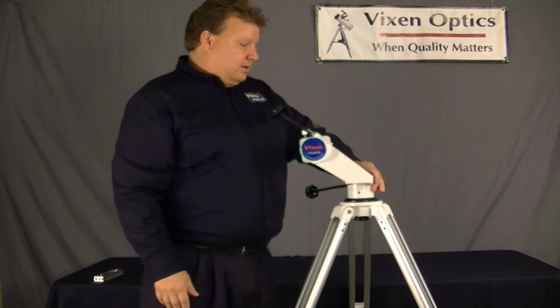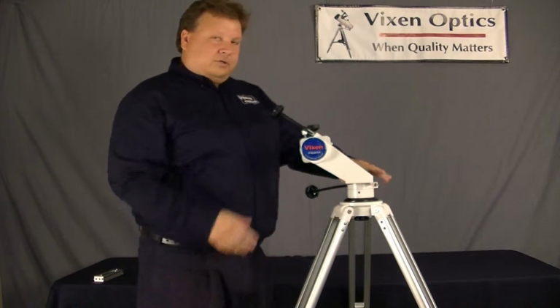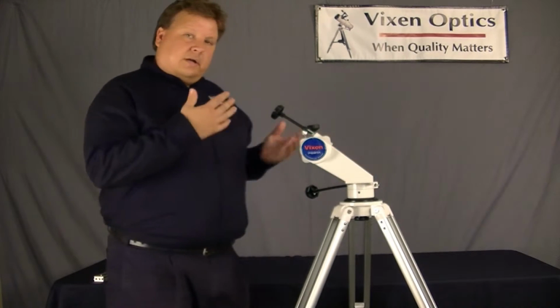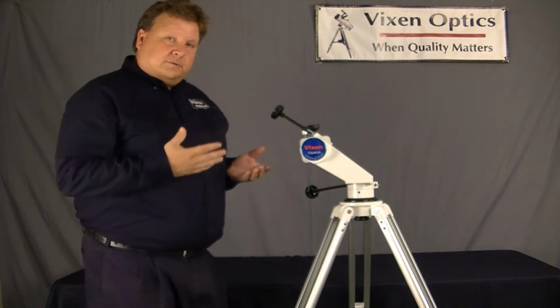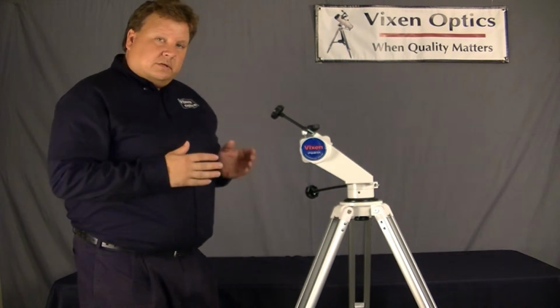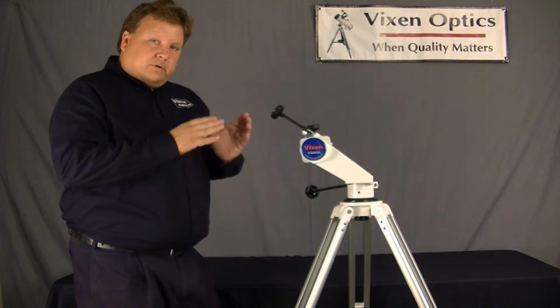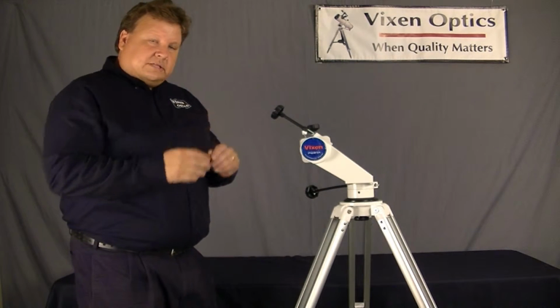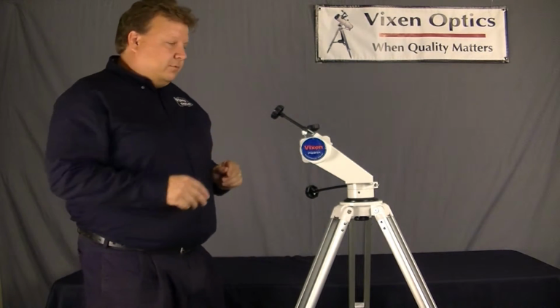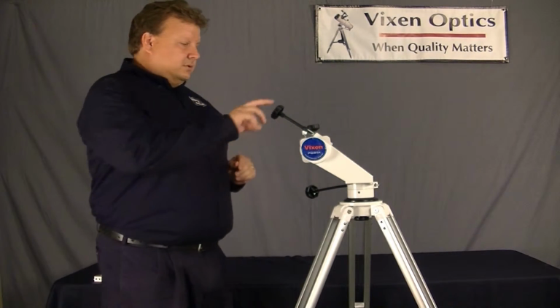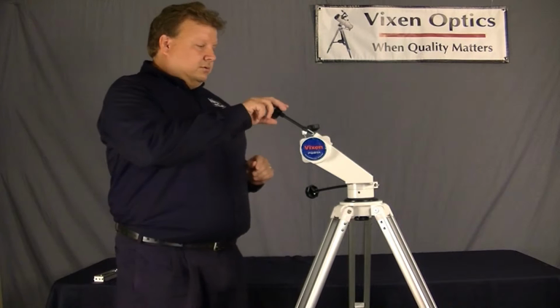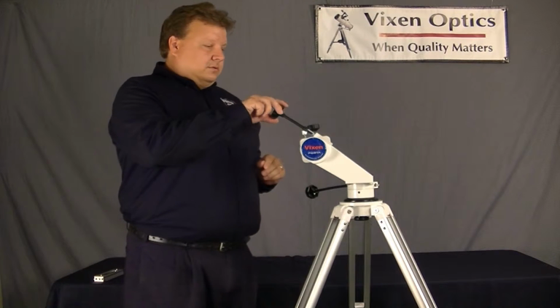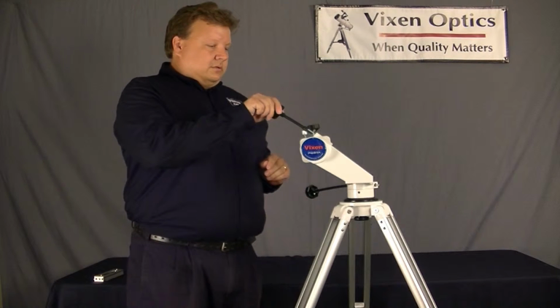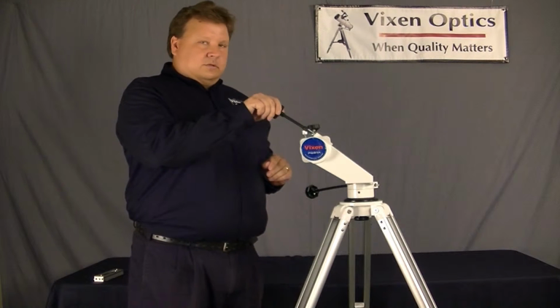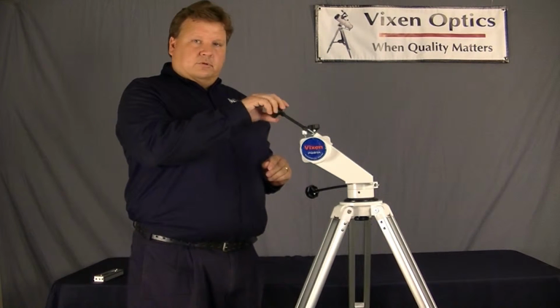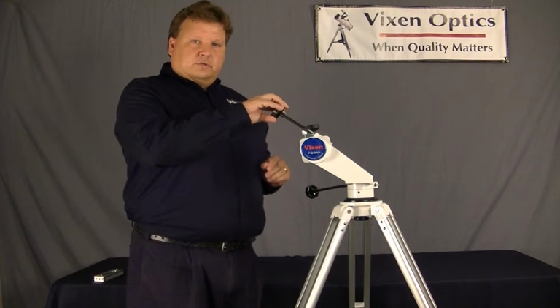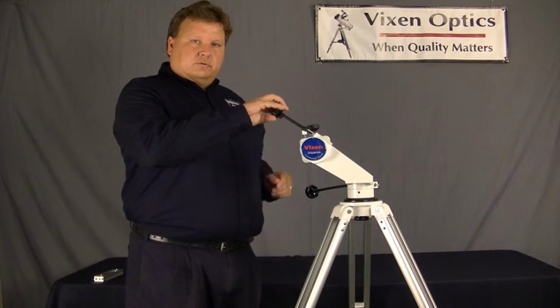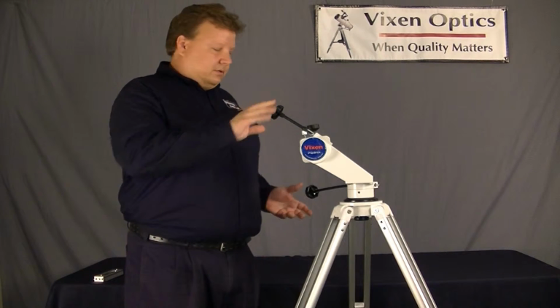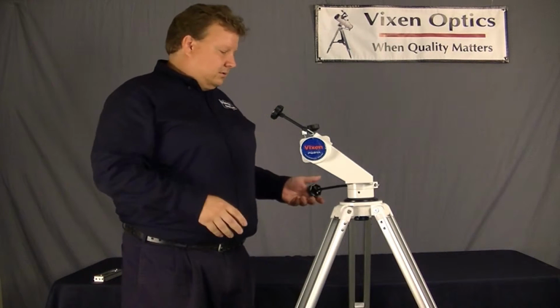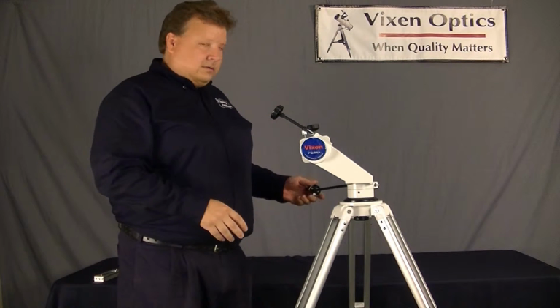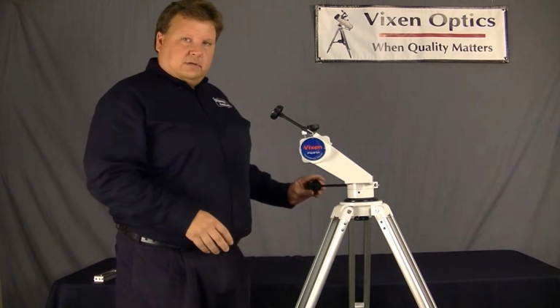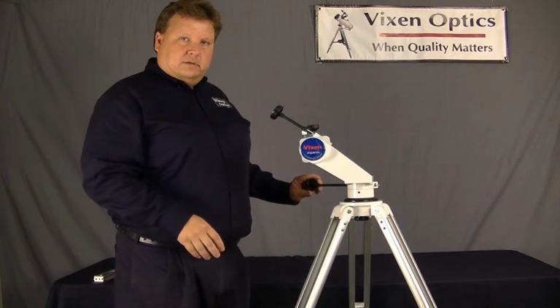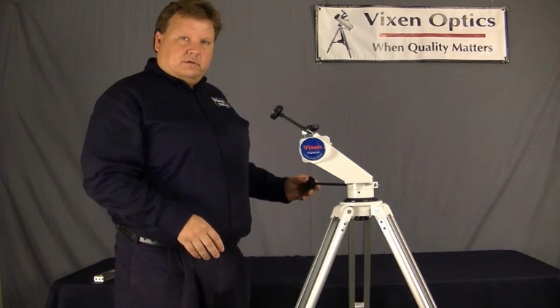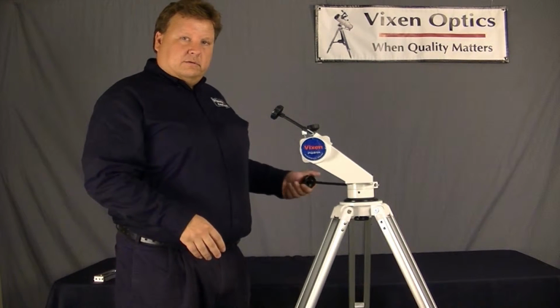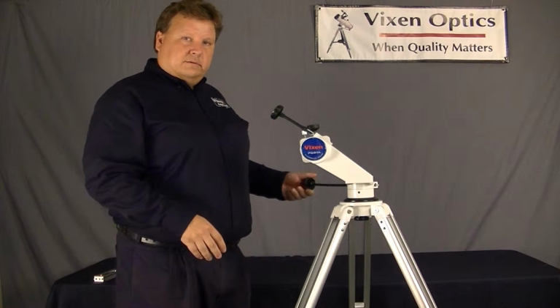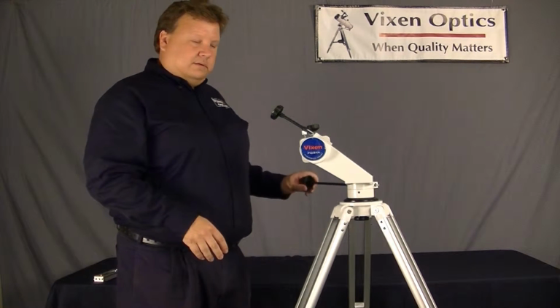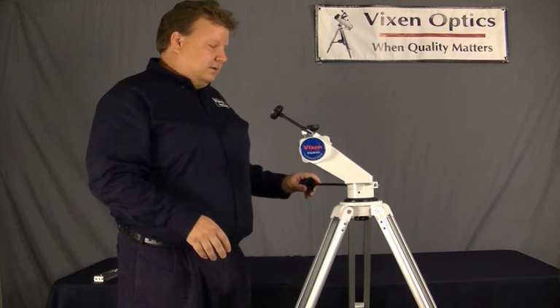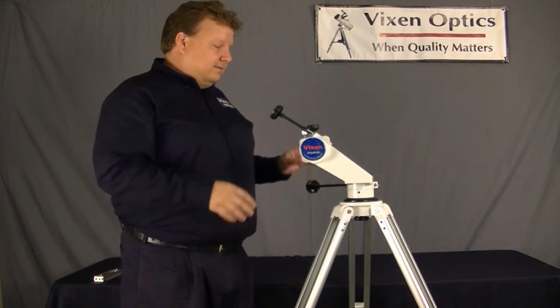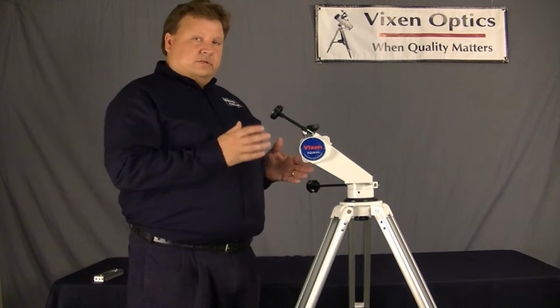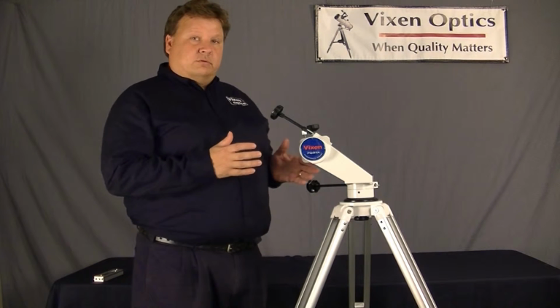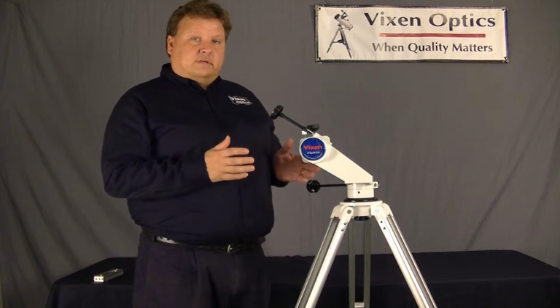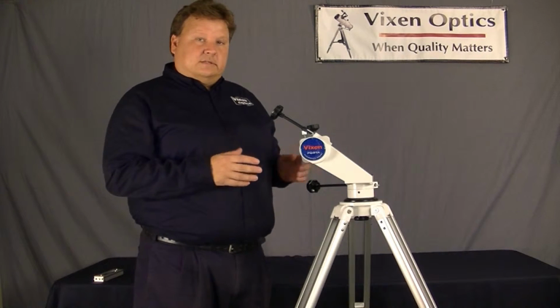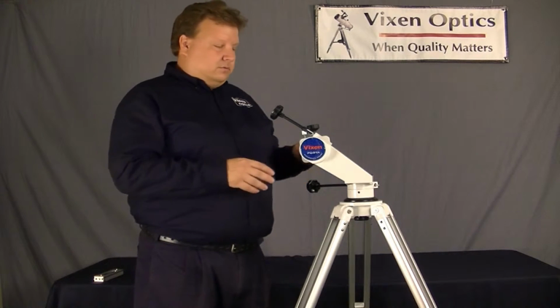Once you're on an object, if you want to make slight movements, you can use the slow motion controls here and here. Very intuitive and easy to use.